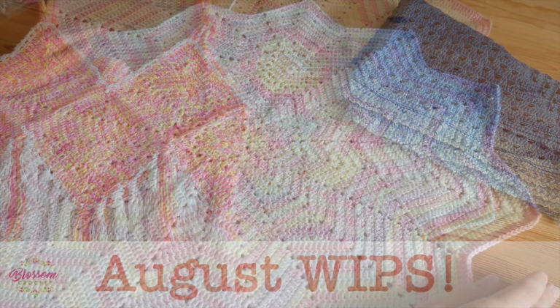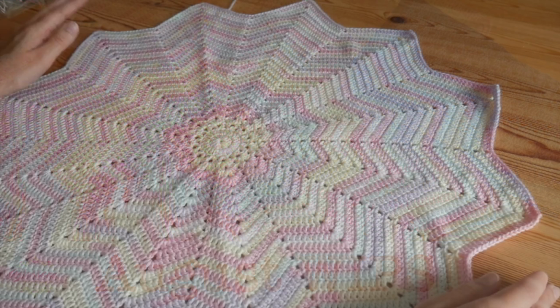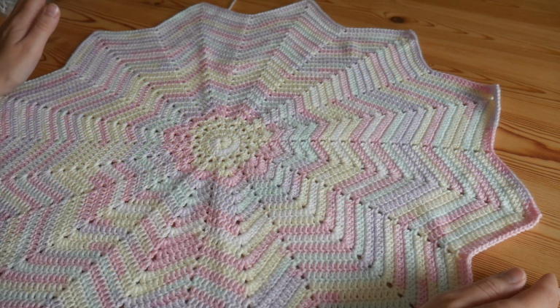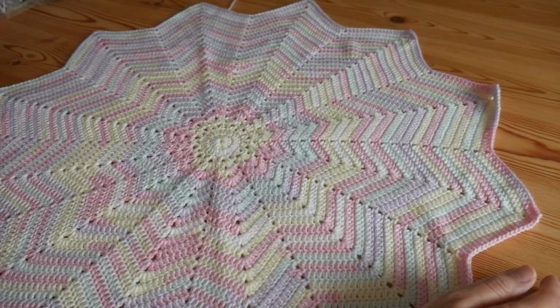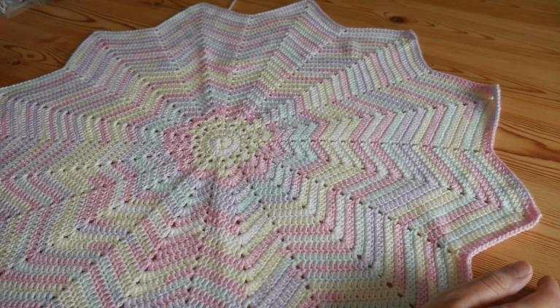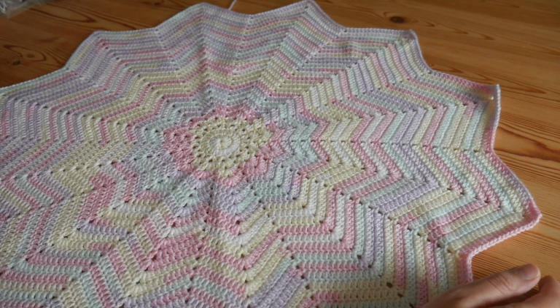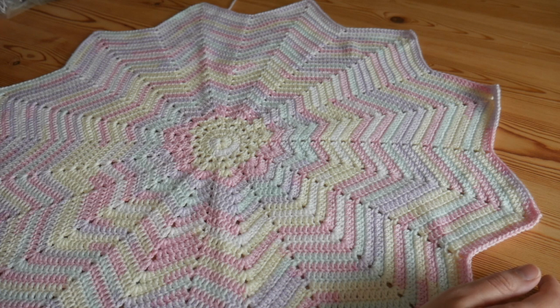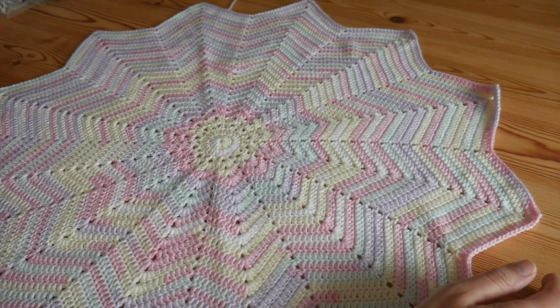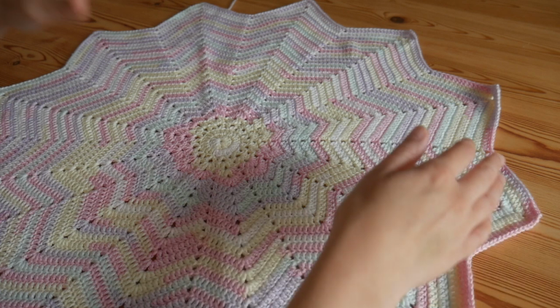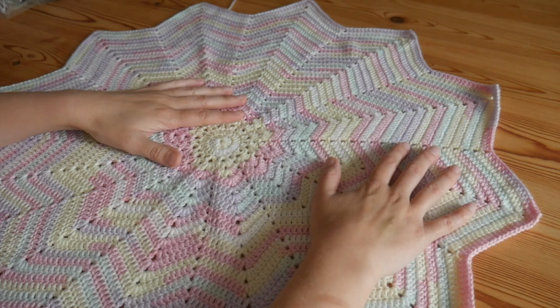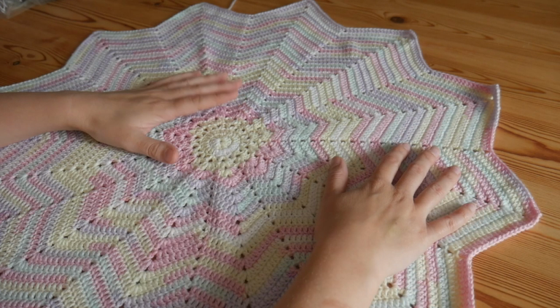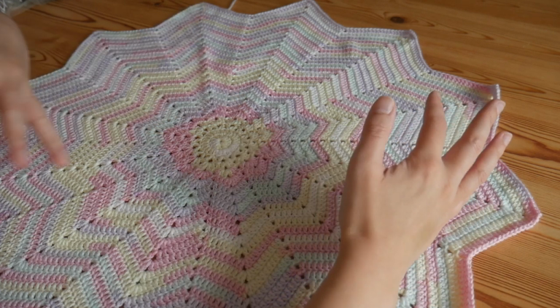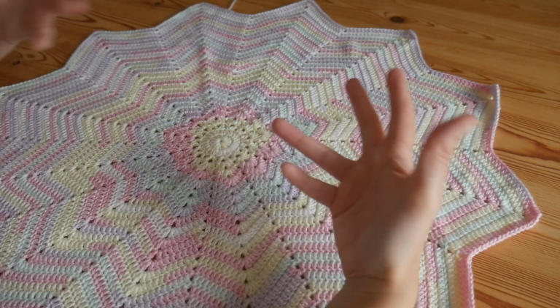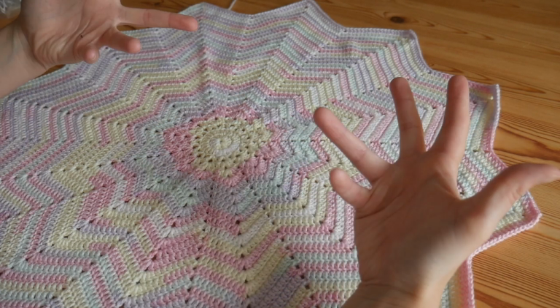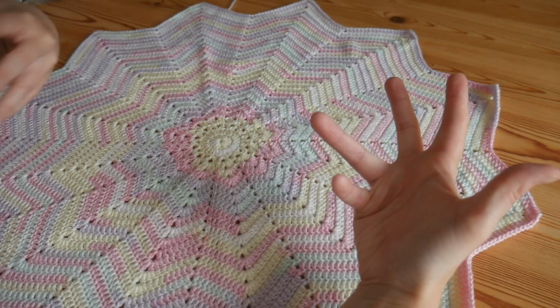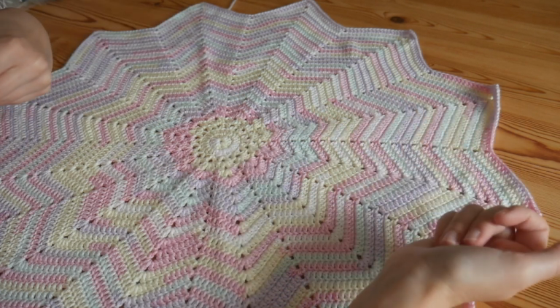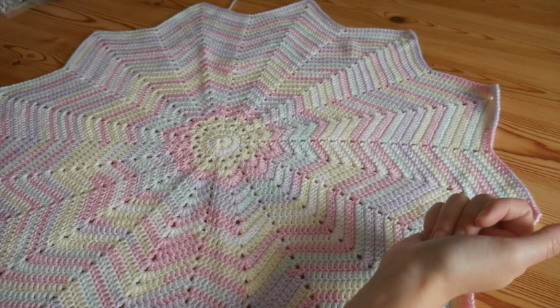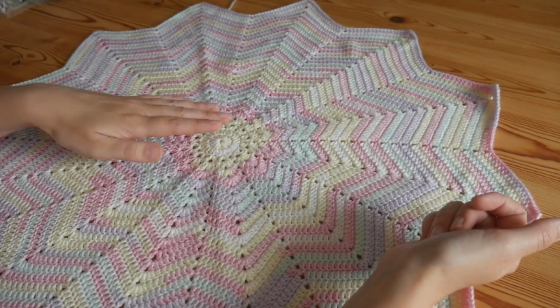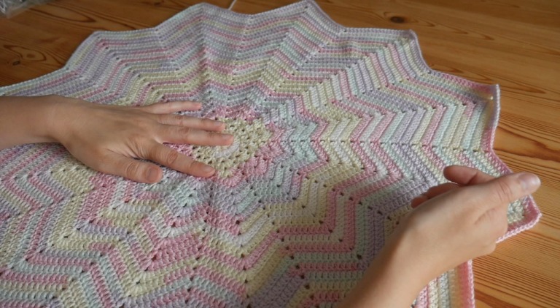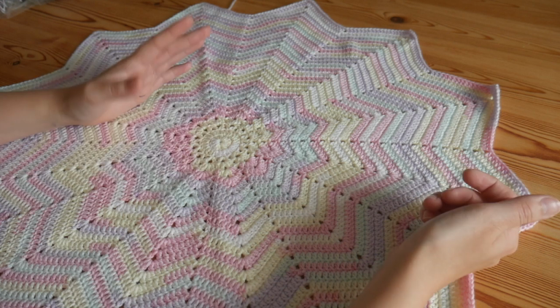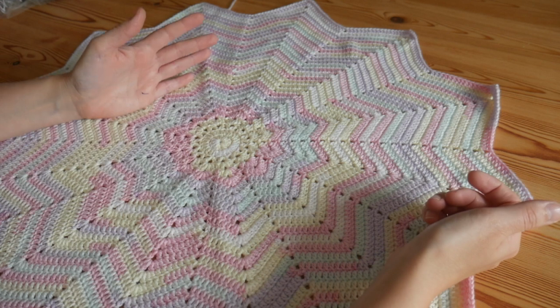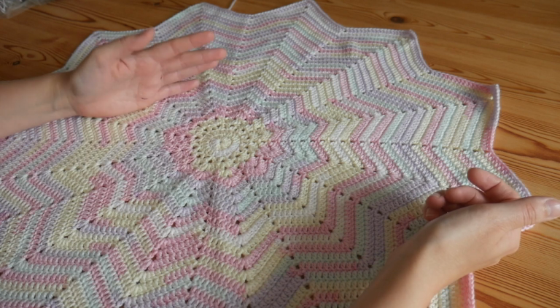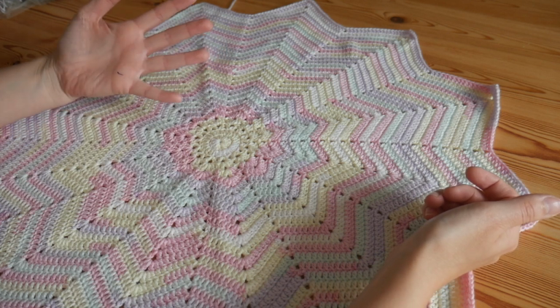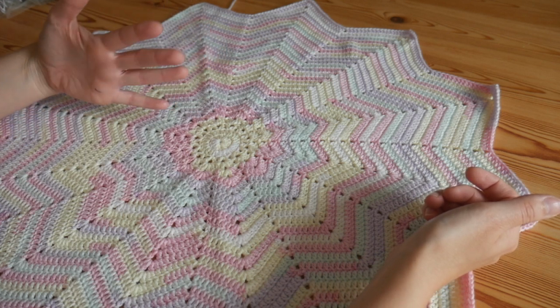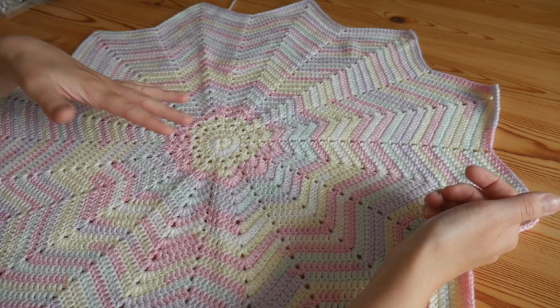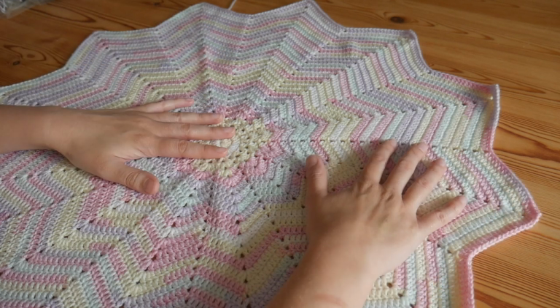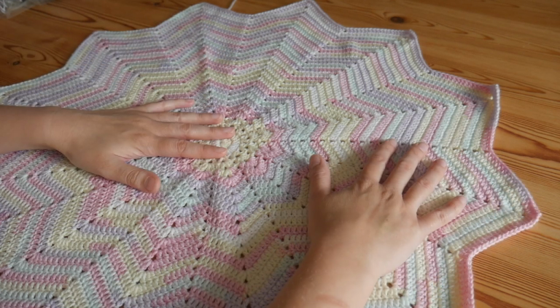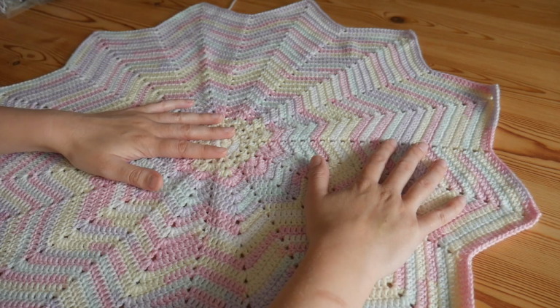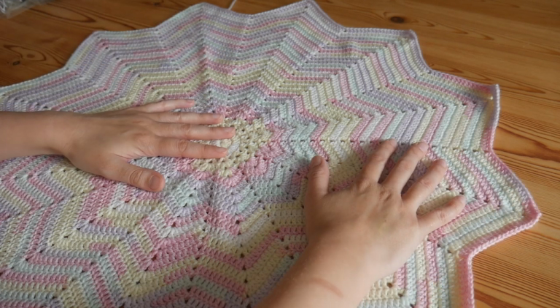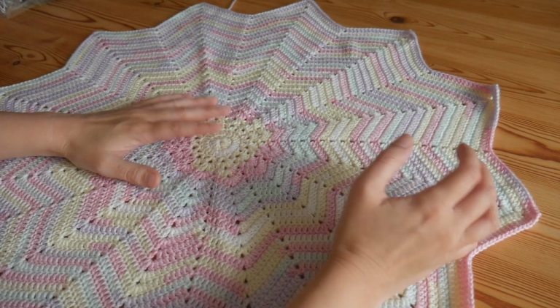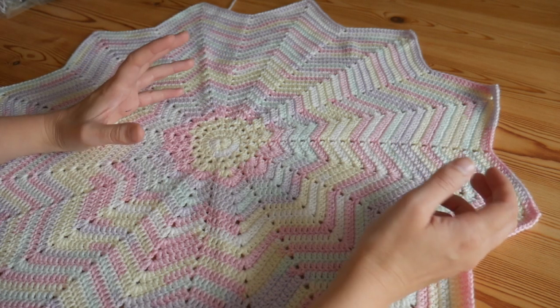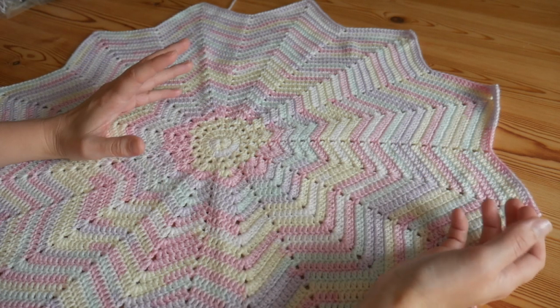Hi there everybody, this is my little monthly video about what I'm working on and anything that I might have actually completed.